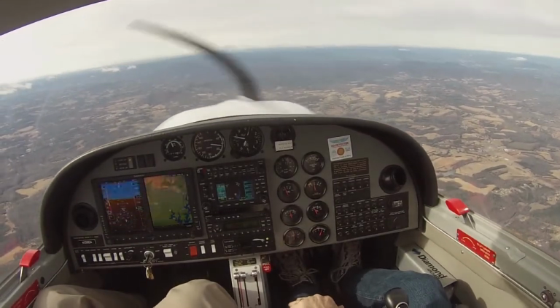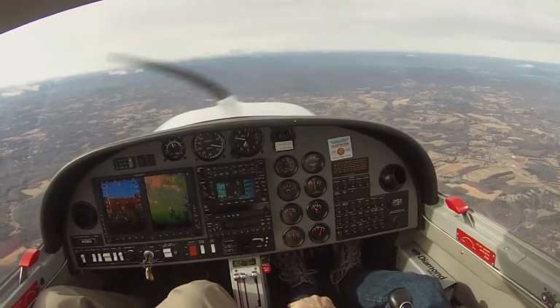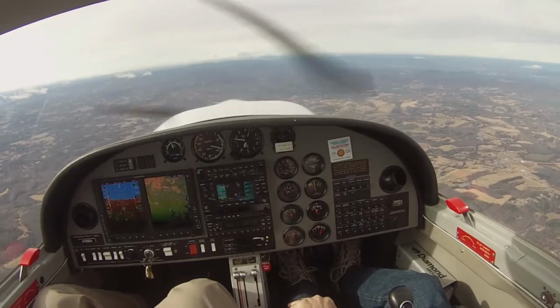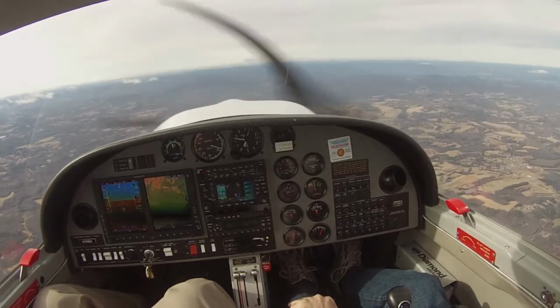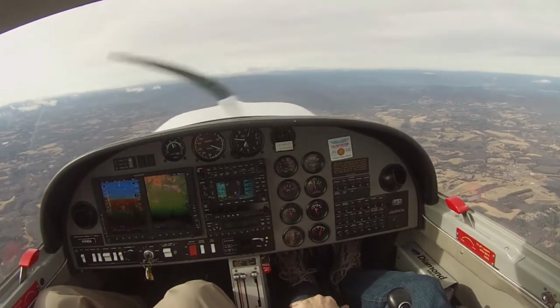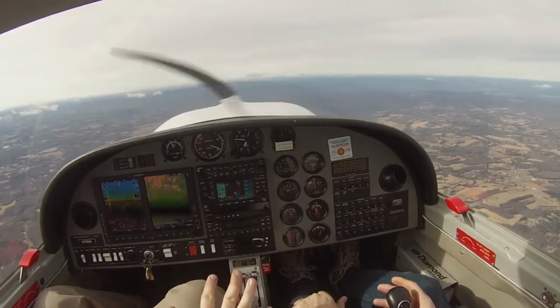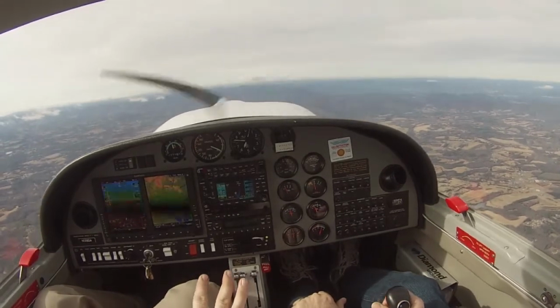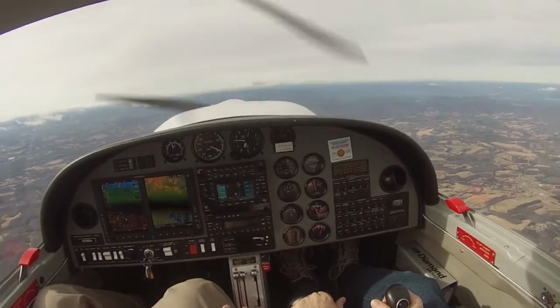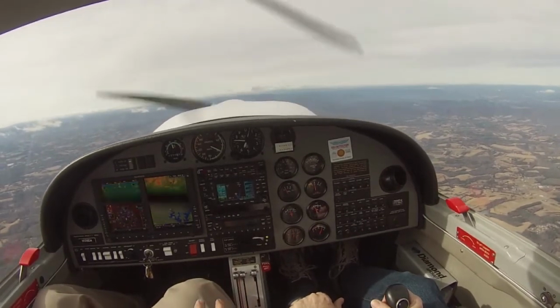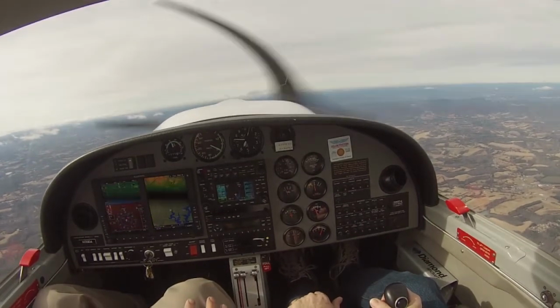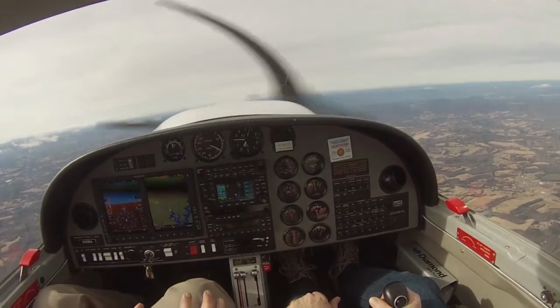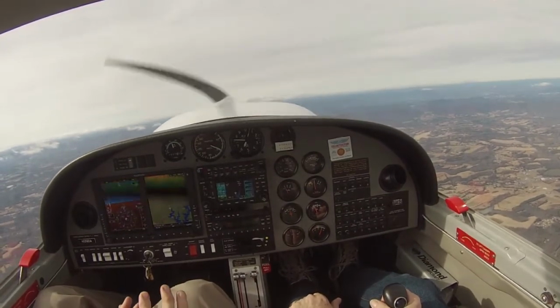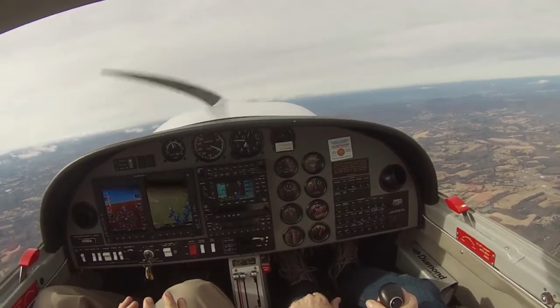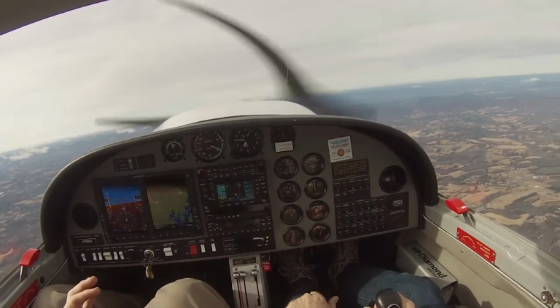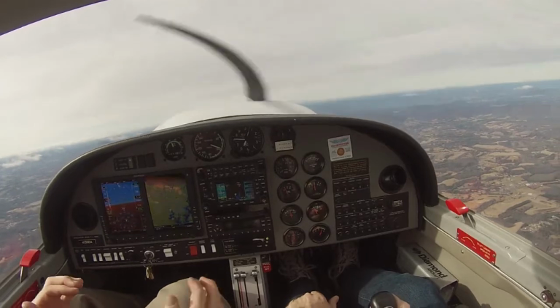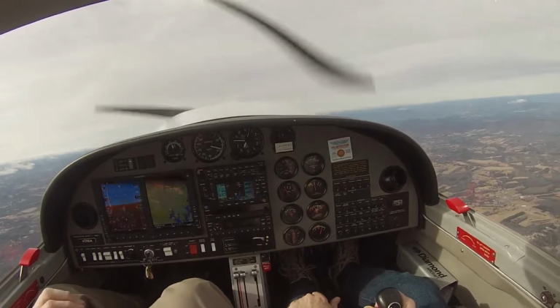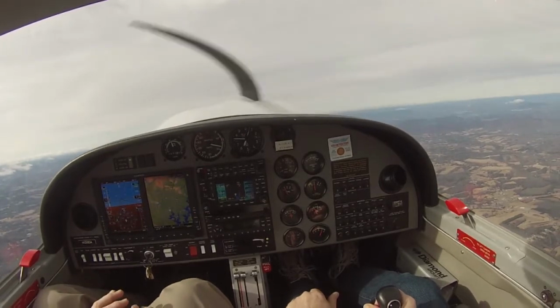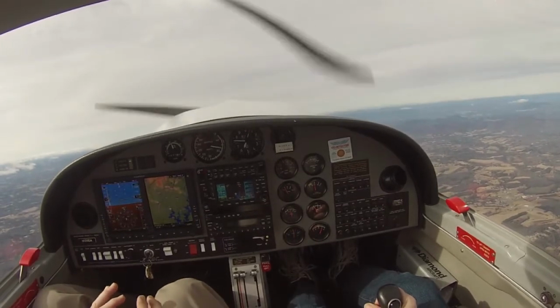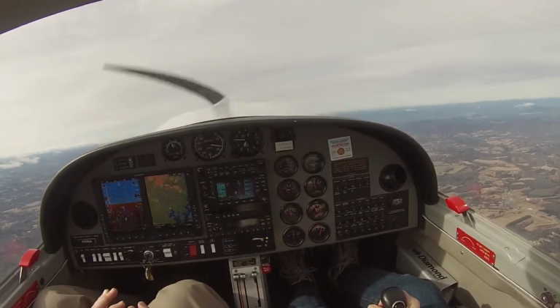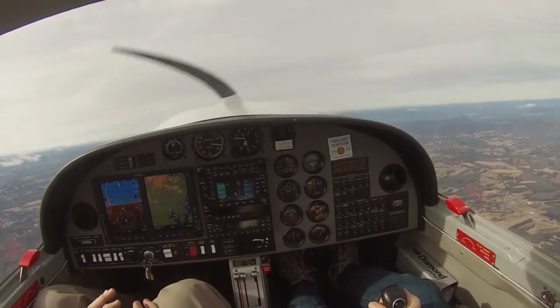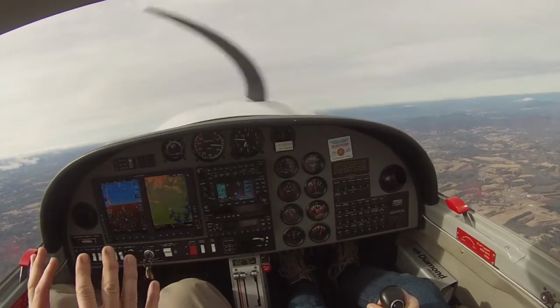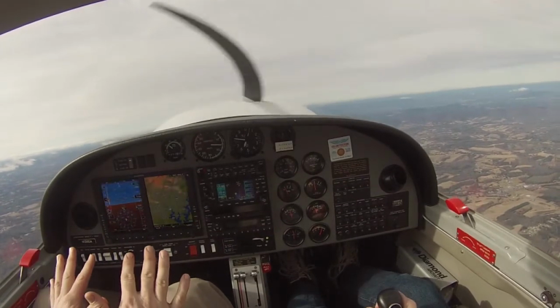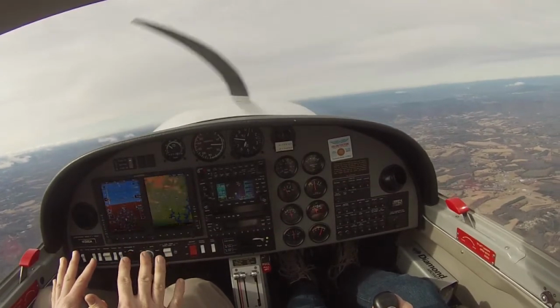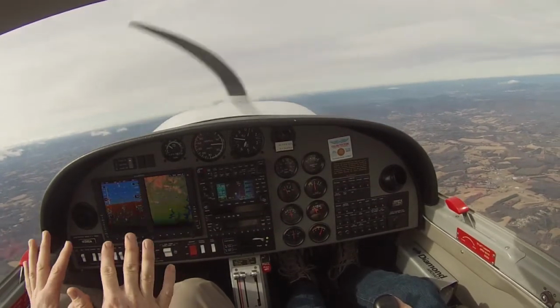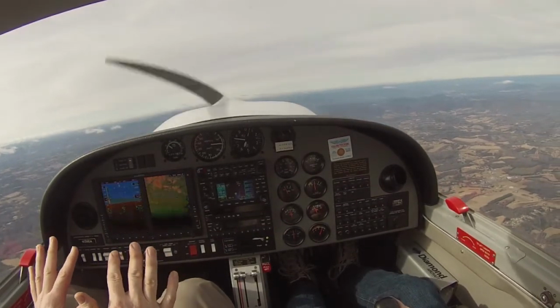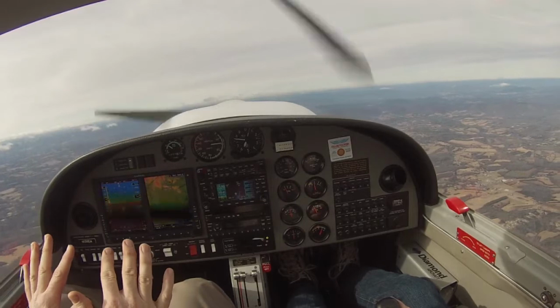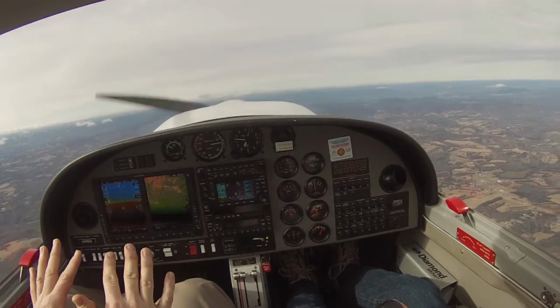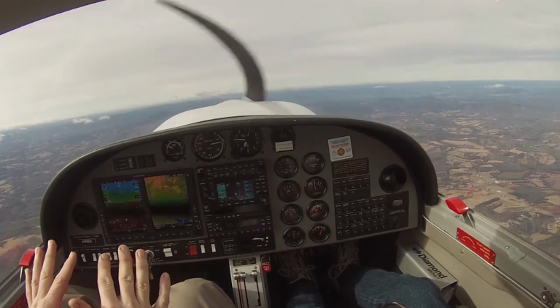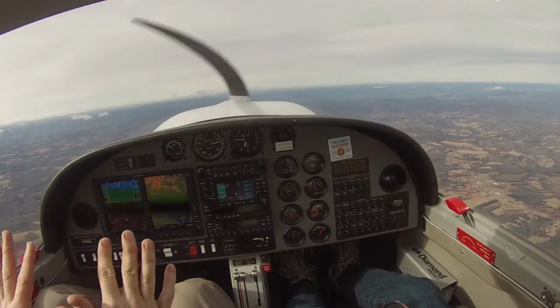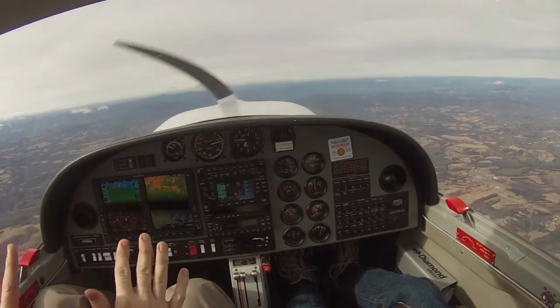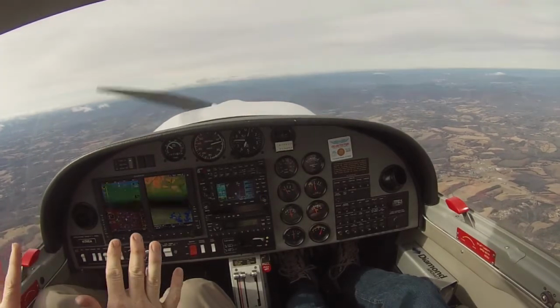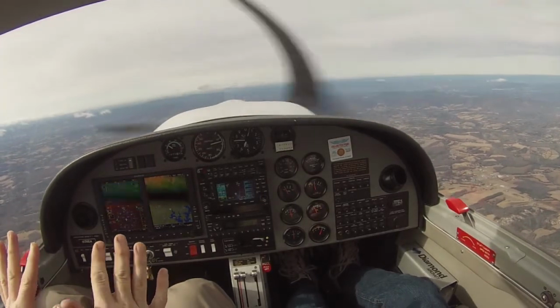So I'm going to hold it slow there for you so you don't have to do all that. Your controls? I have control. You got it? And I'm holding back. You can reduce your power to idle, and just take your time, set it up, get it stalled comfortably, and then just dance on those rudders. Just keep it upright.